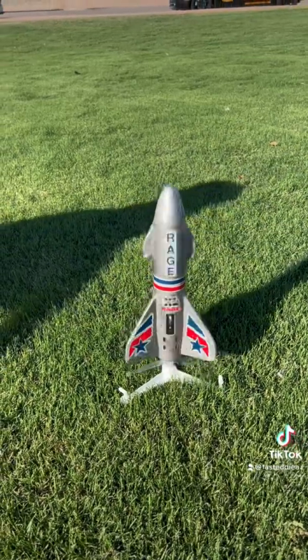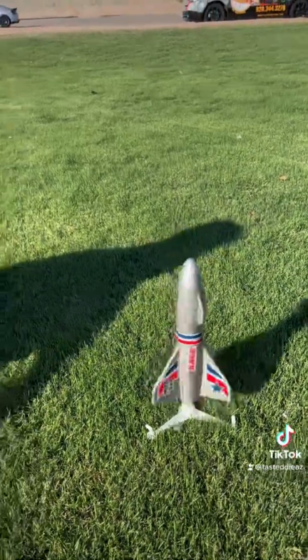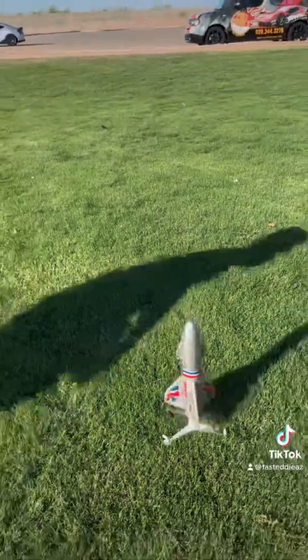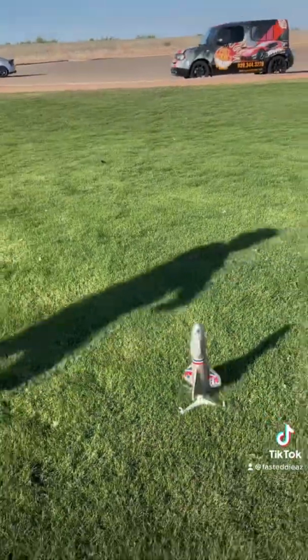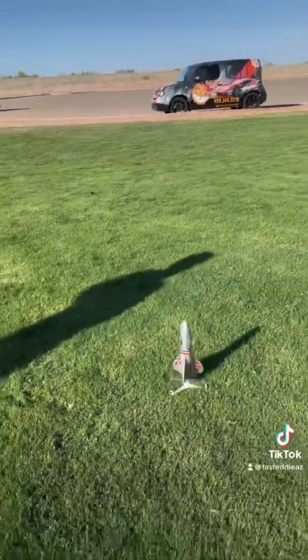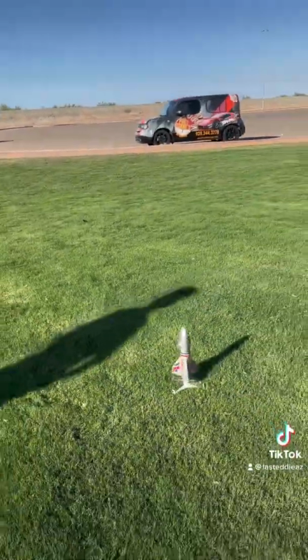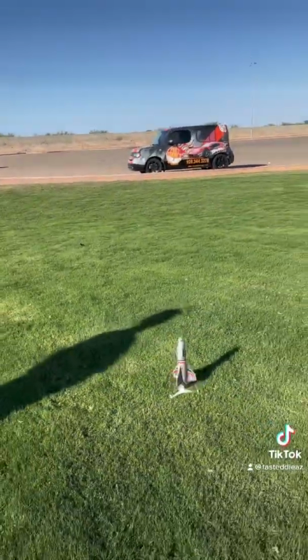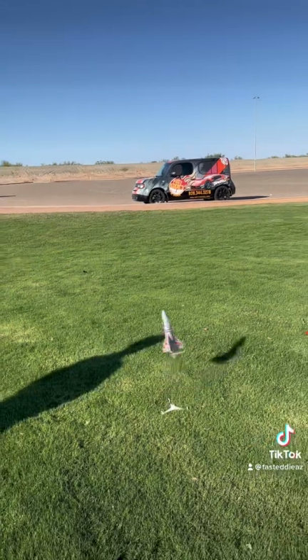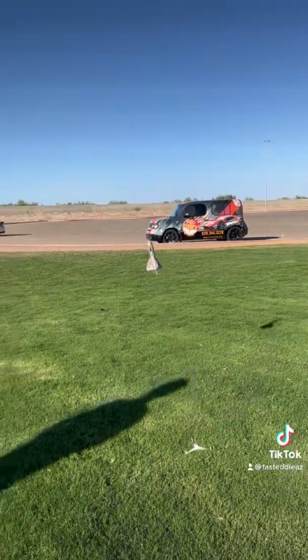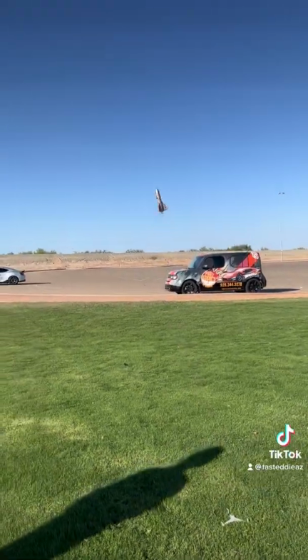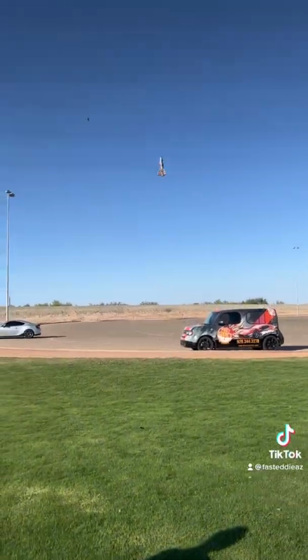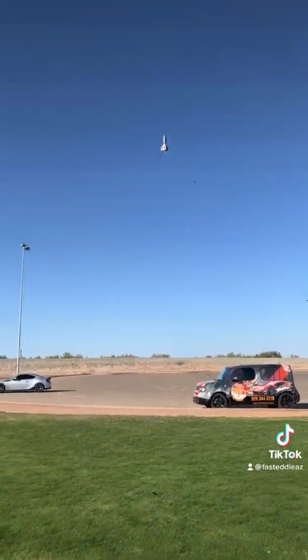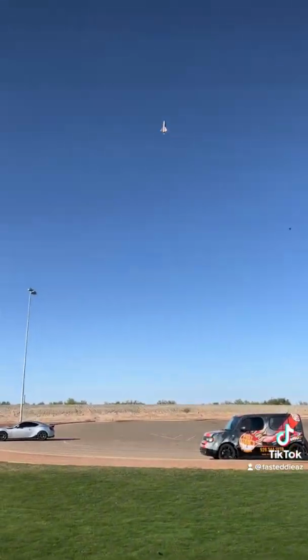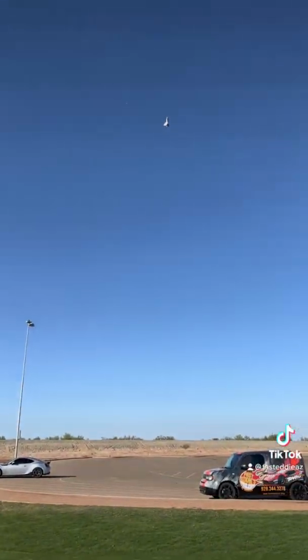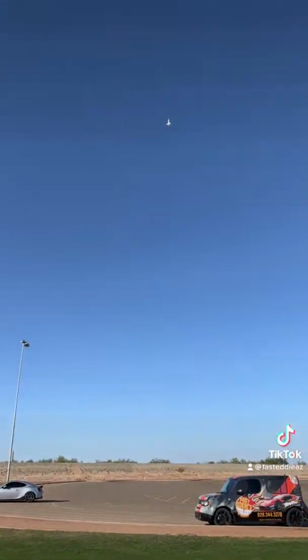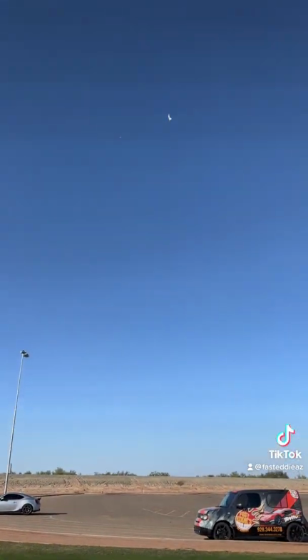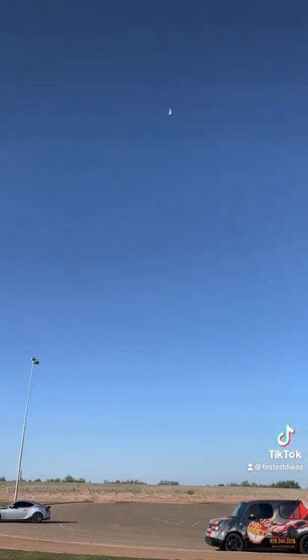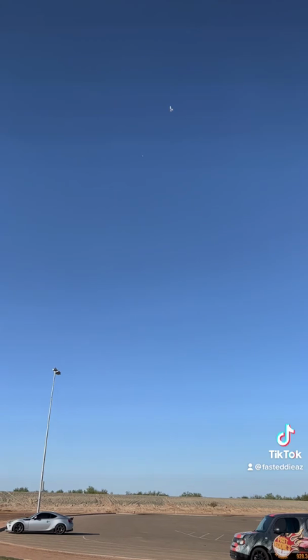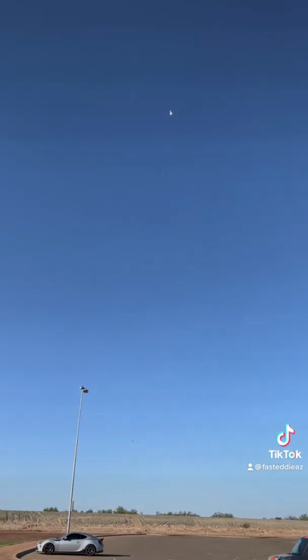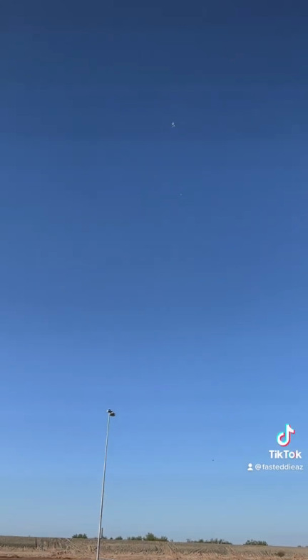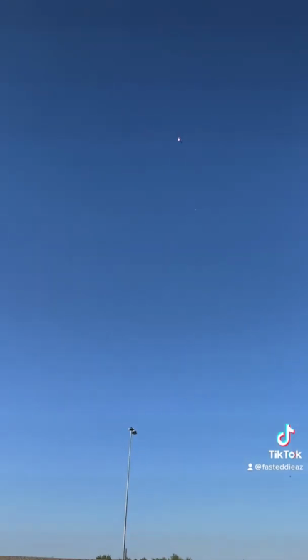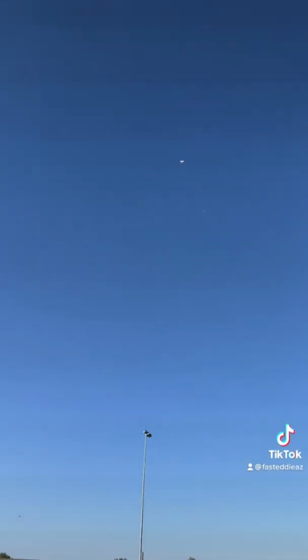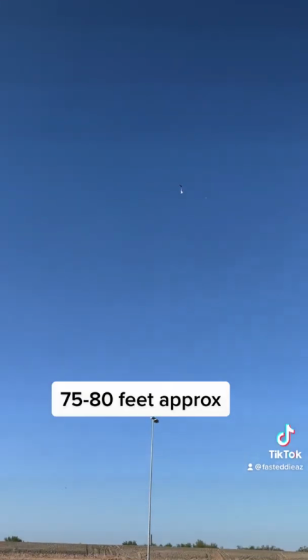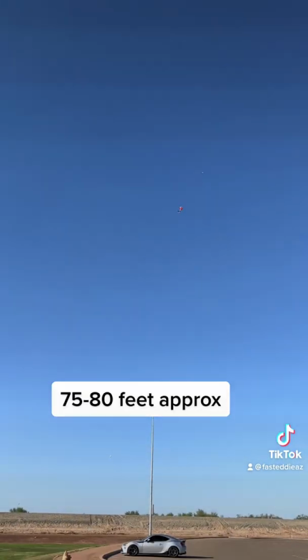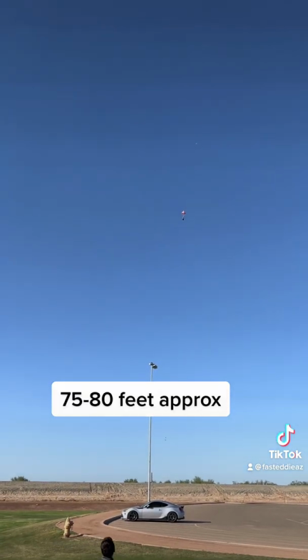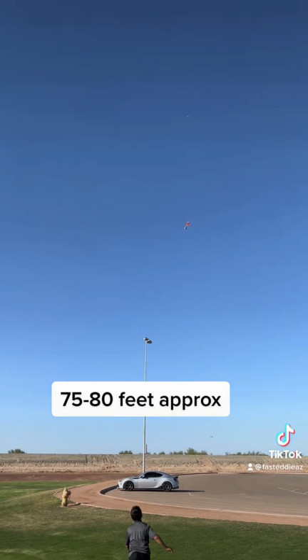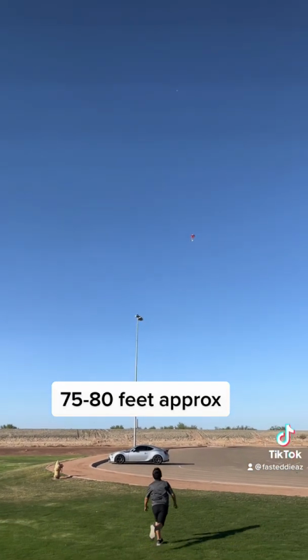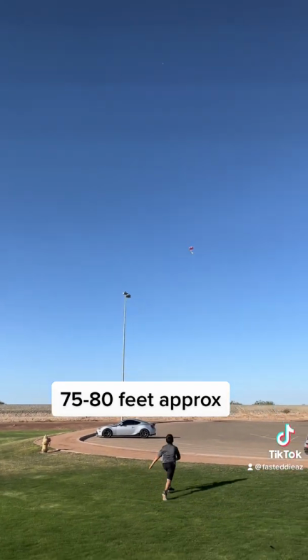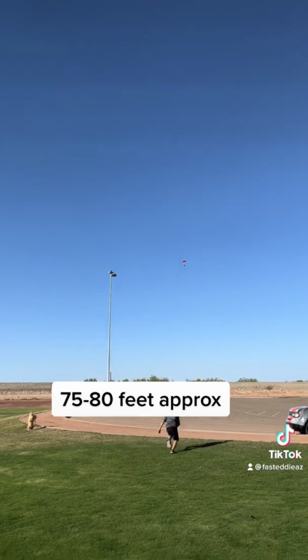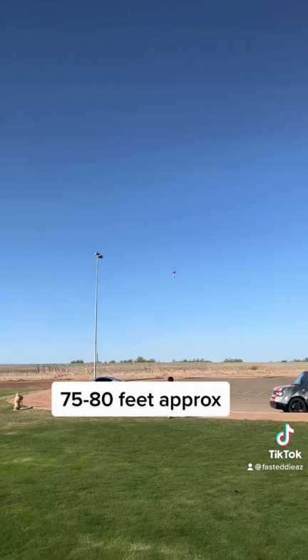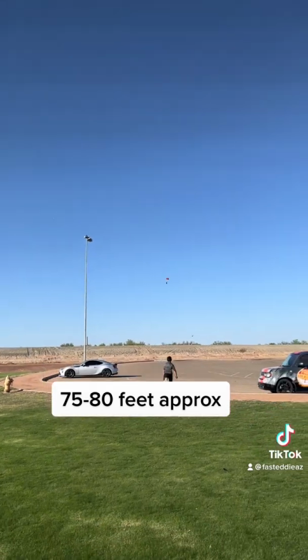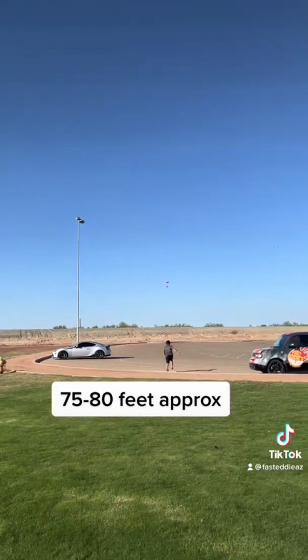There it goes. So this is the lowest setting. That barely is going anywhere. It's still climbing though — I lost it. There it goes. So that one was pretty mild.